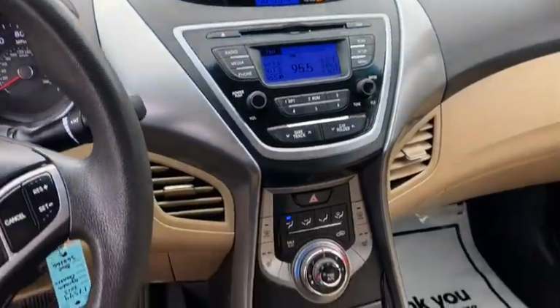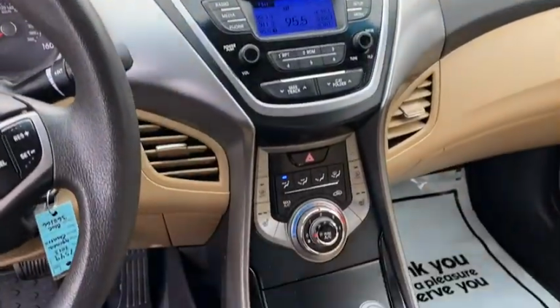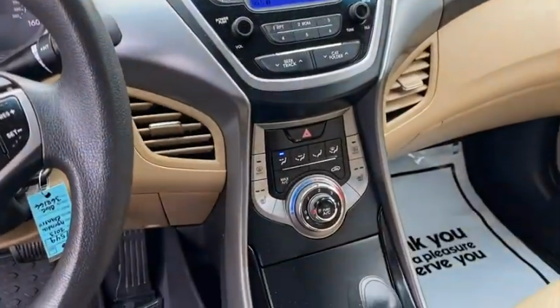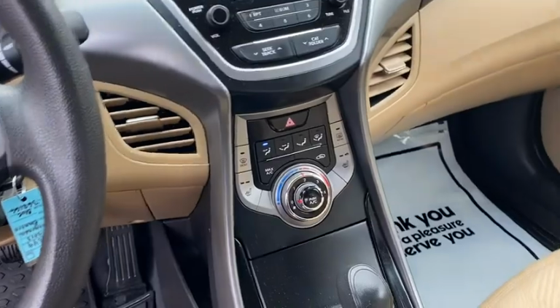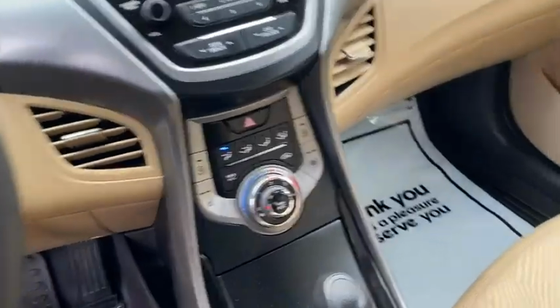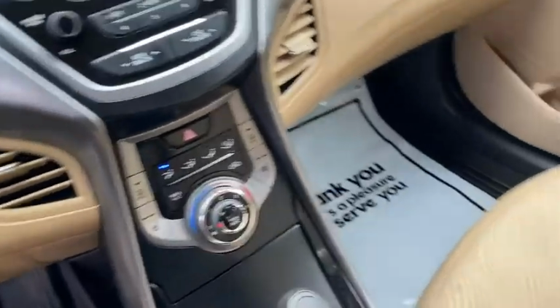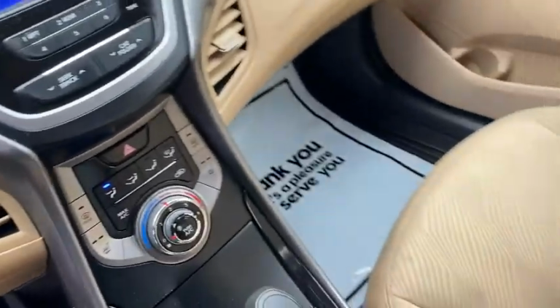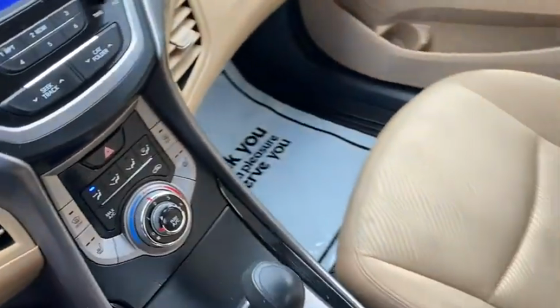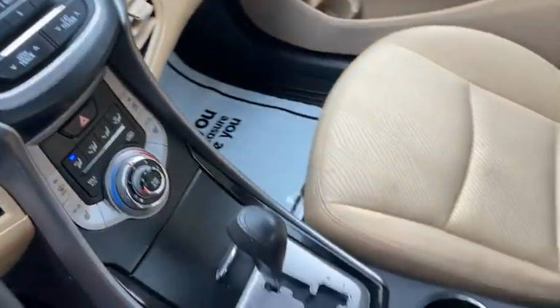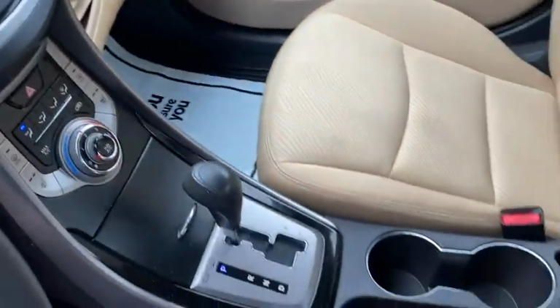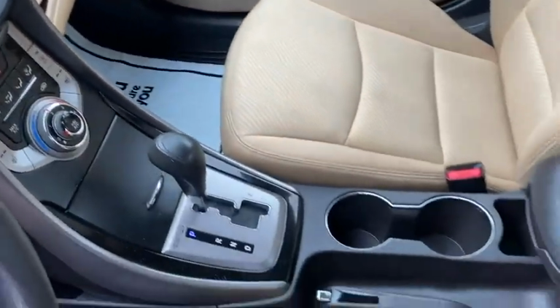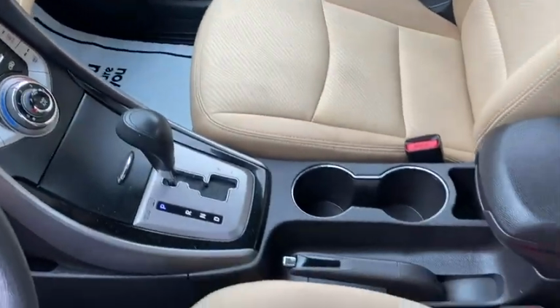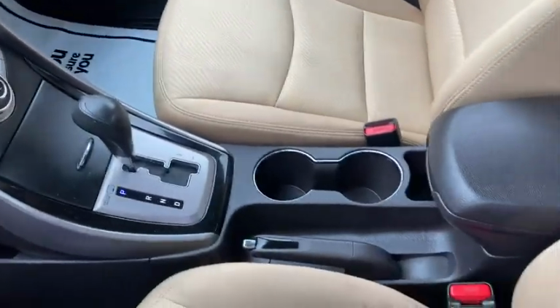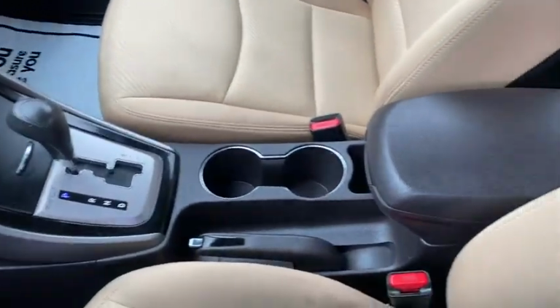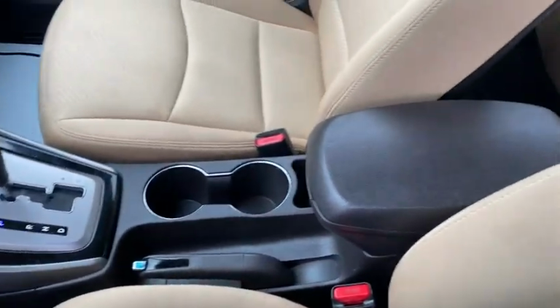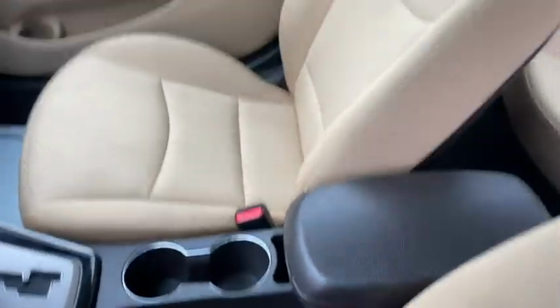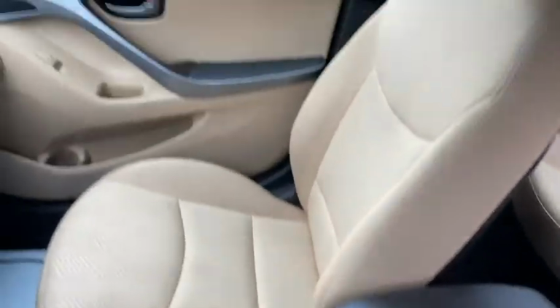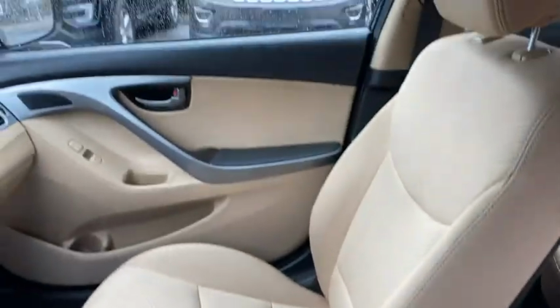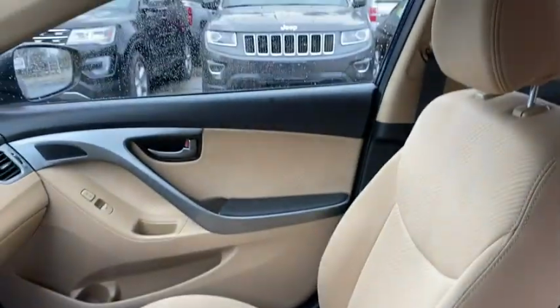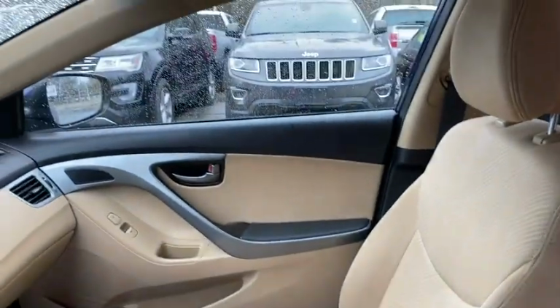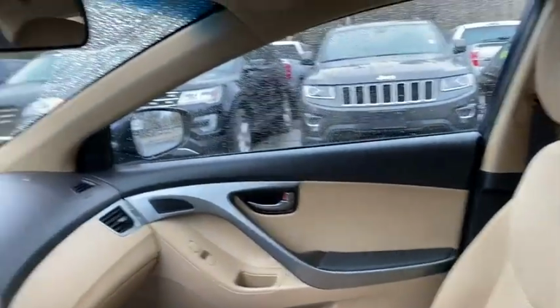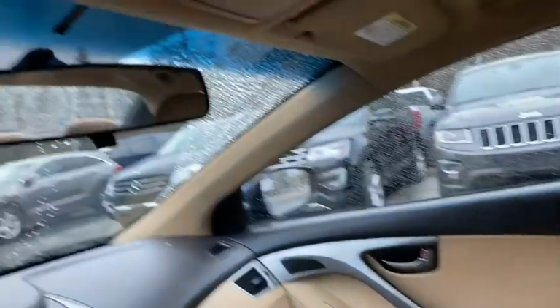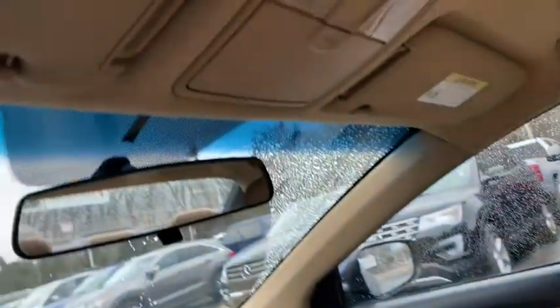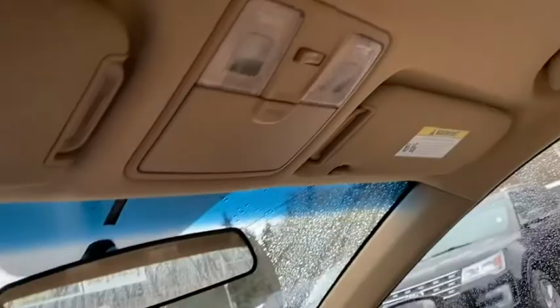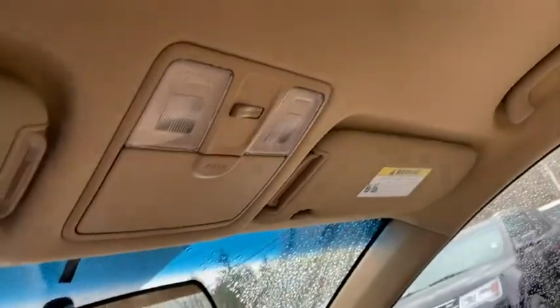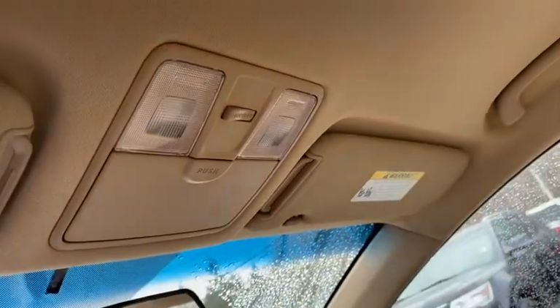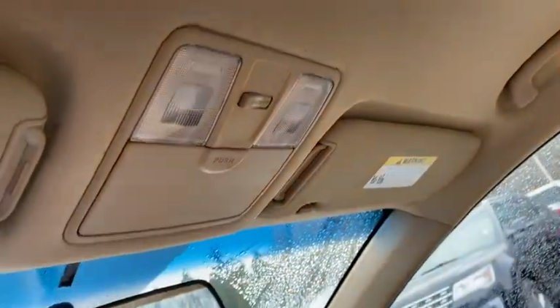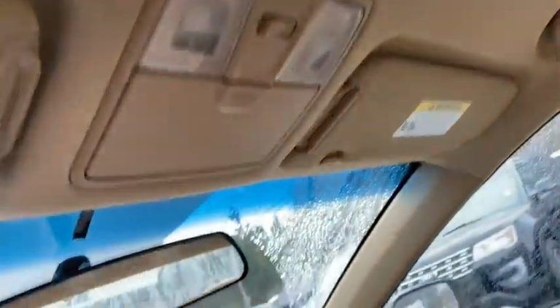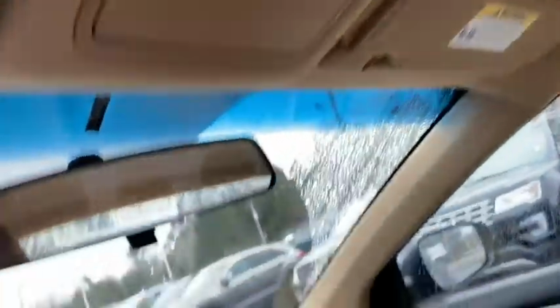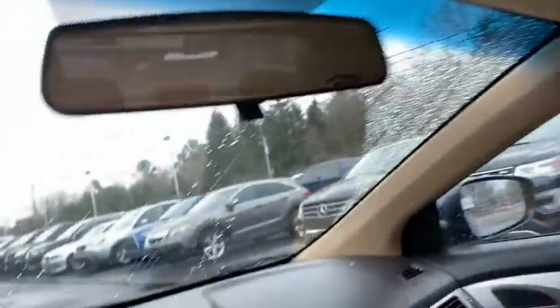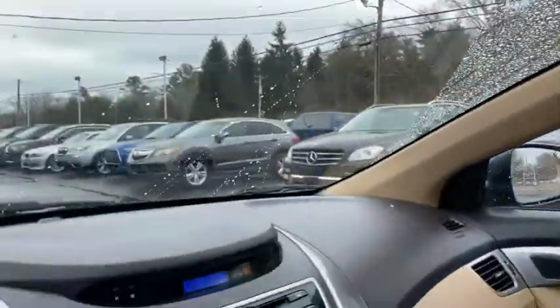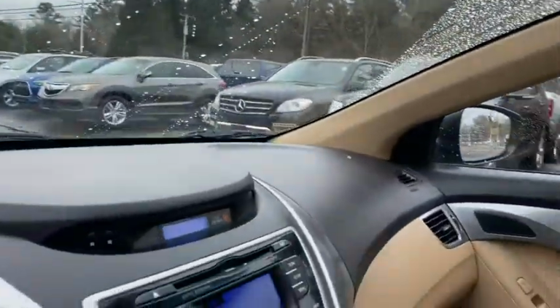This vehicle qualifies for Carfax buyback guarantee. Drive away with a great deal on this vehicle. Call or stop in today.